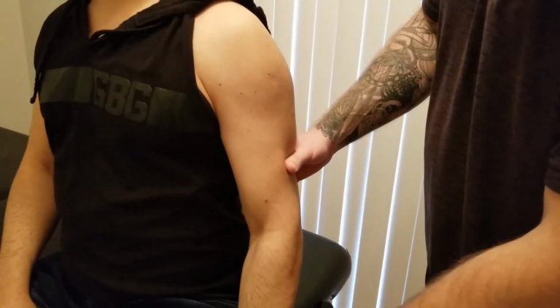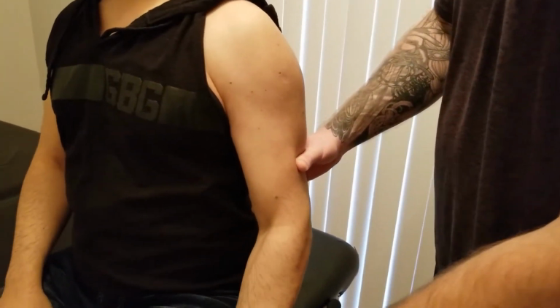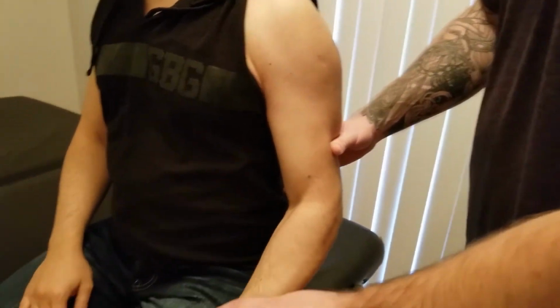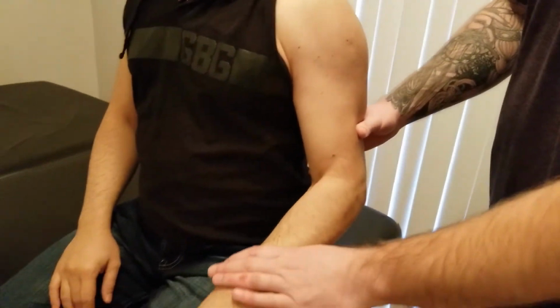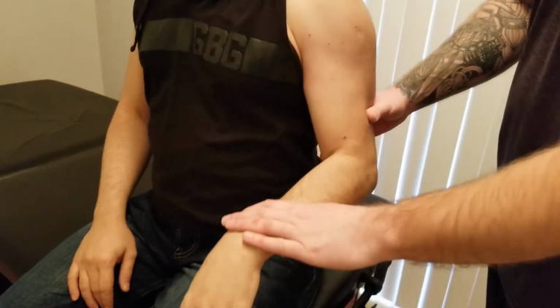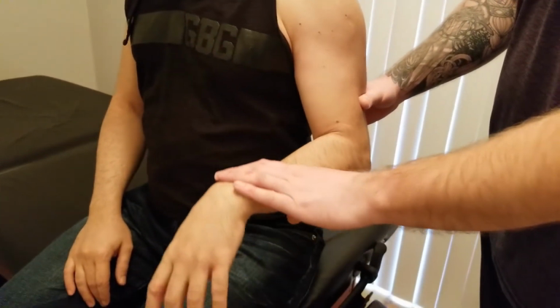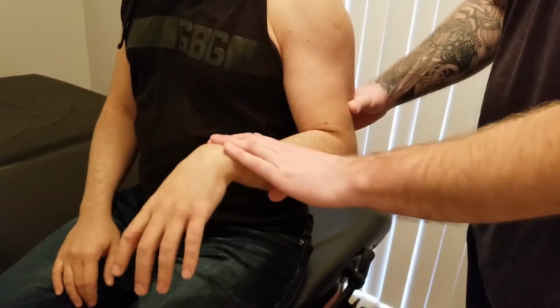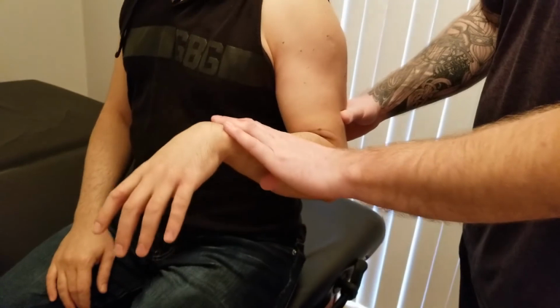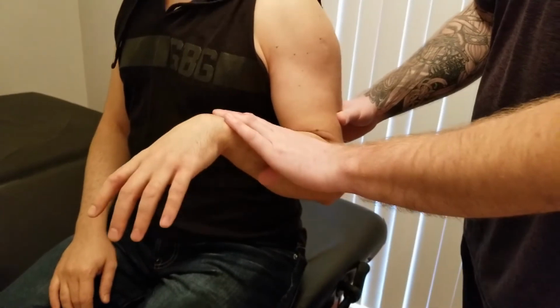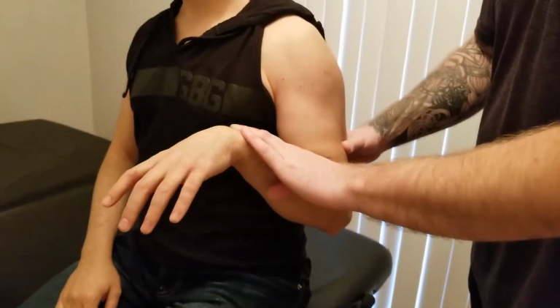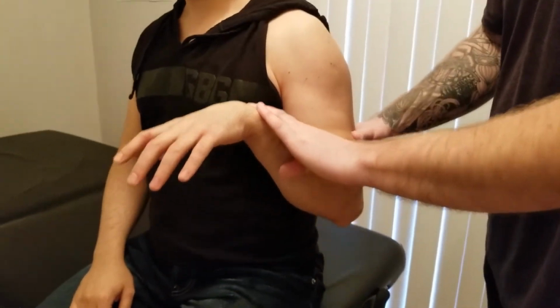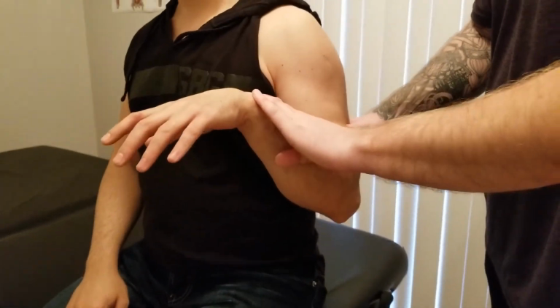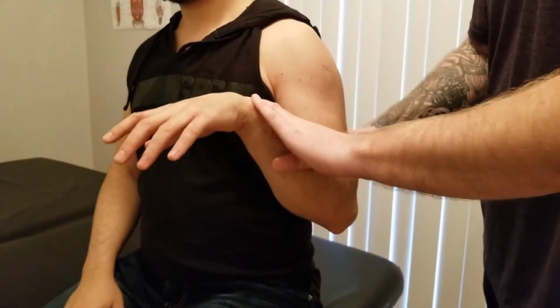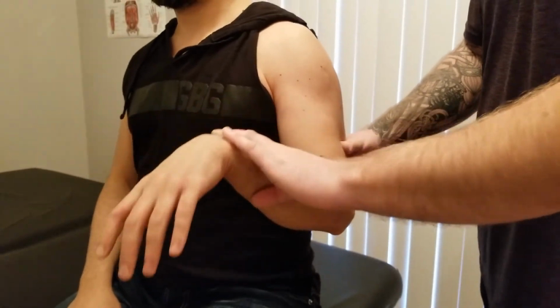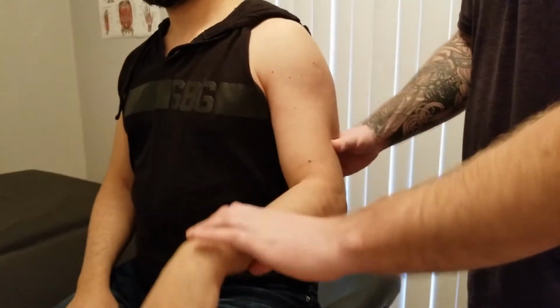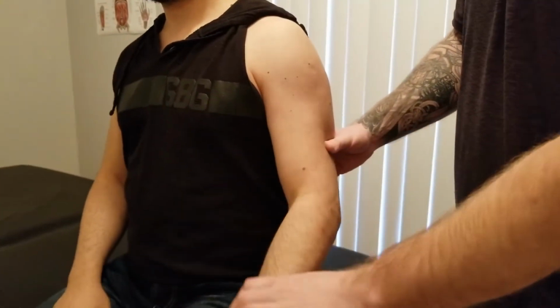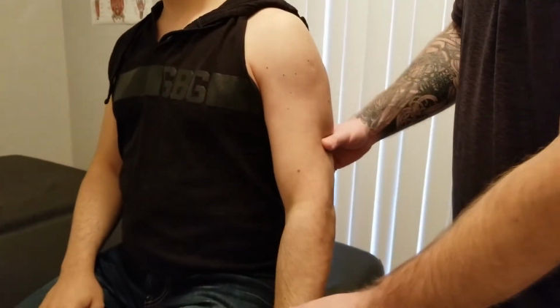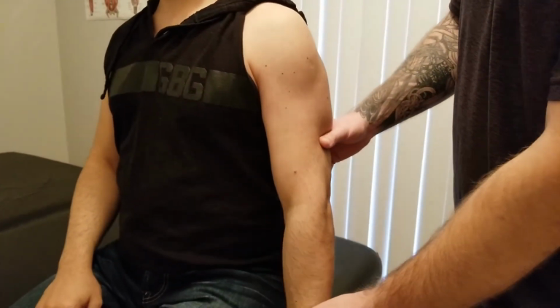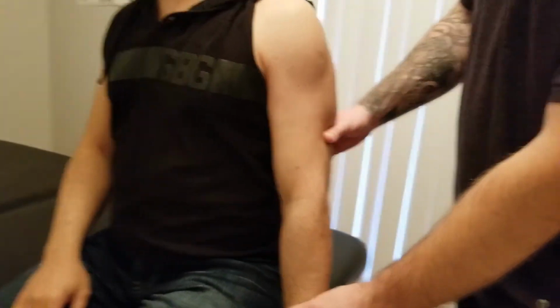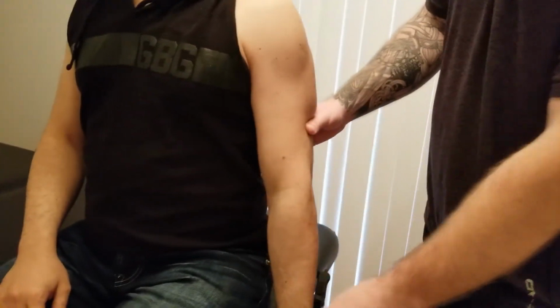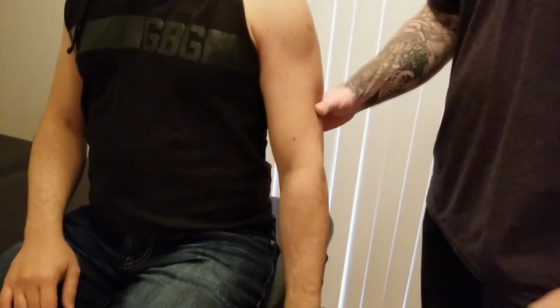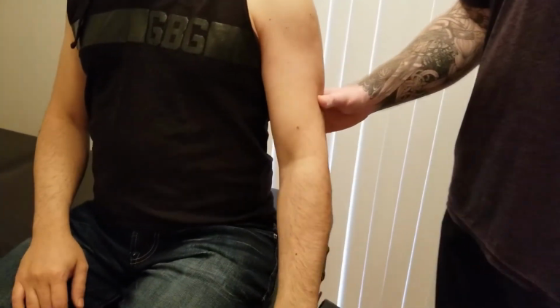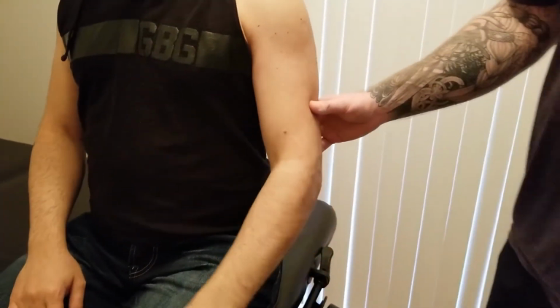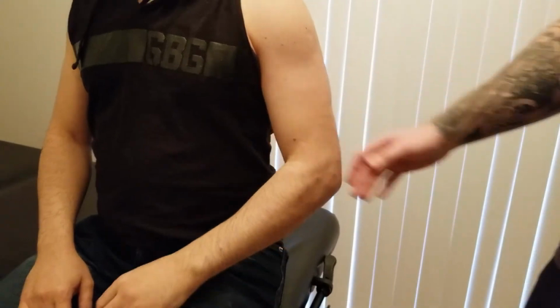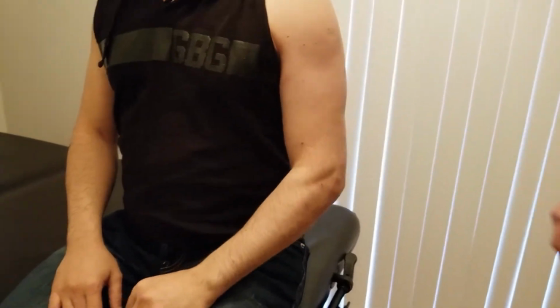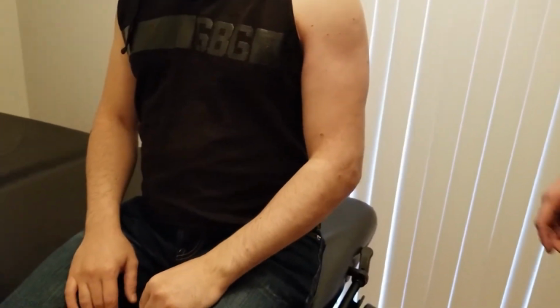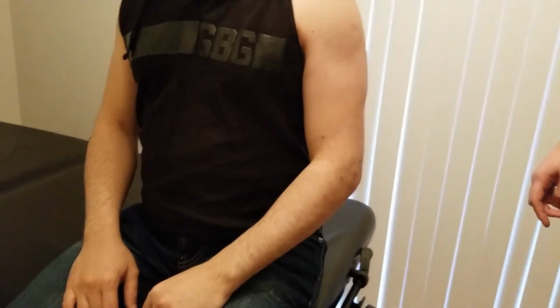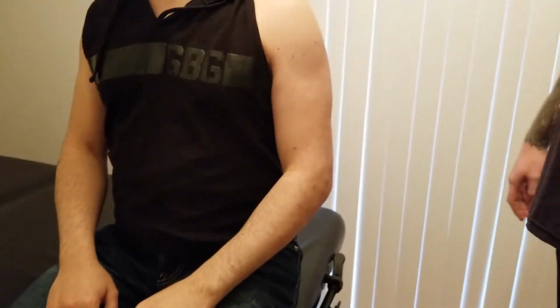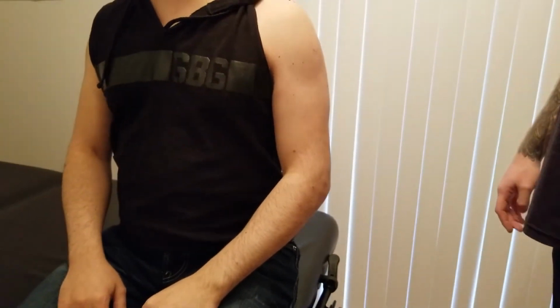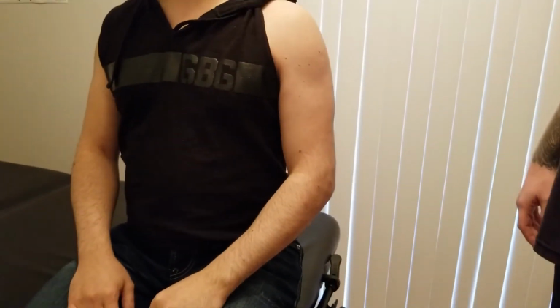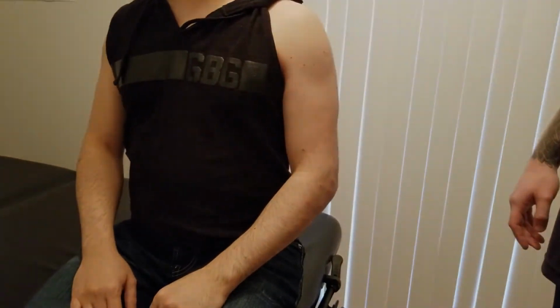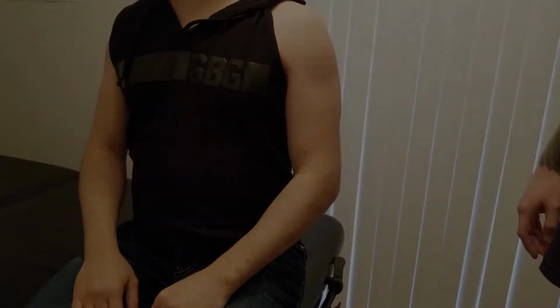Starting from an extended elbow, he's going to push his way all the way up against my resistance — in a pronated position of the forearm. That is the active break and concentric test for brachialis.